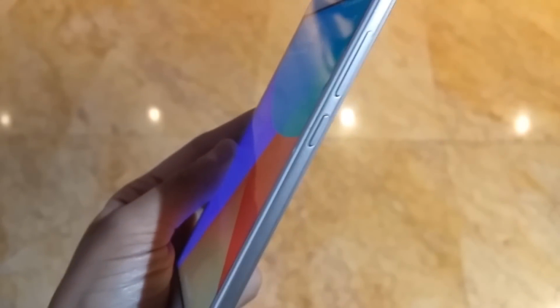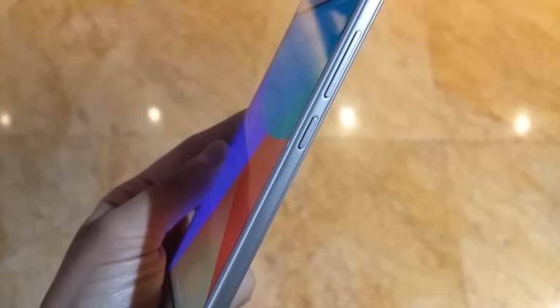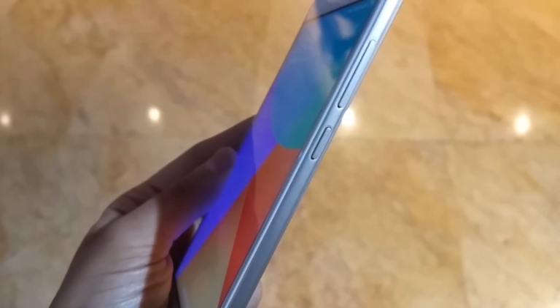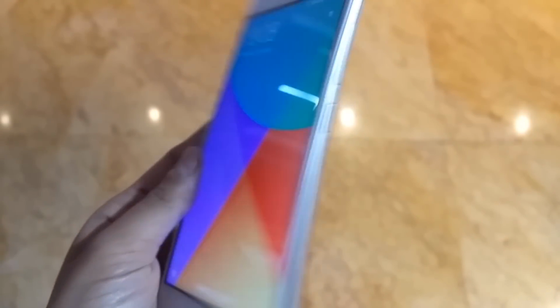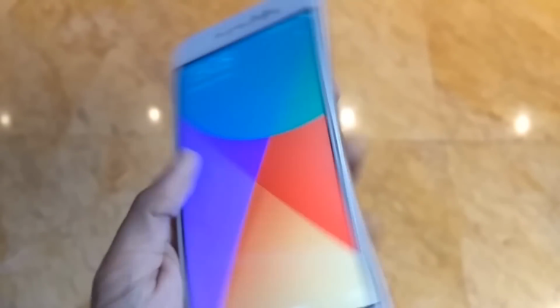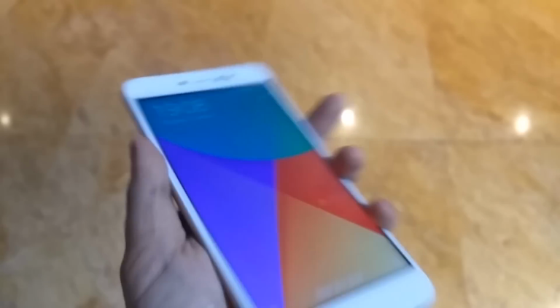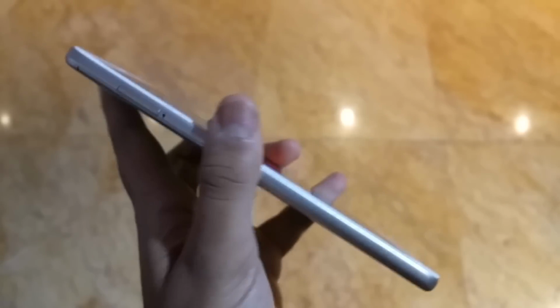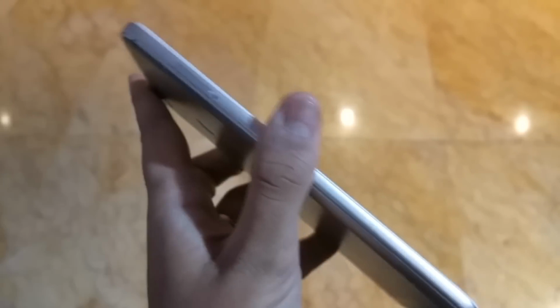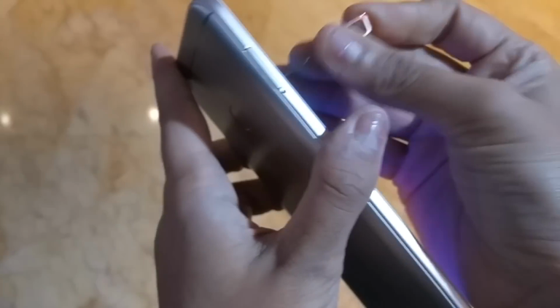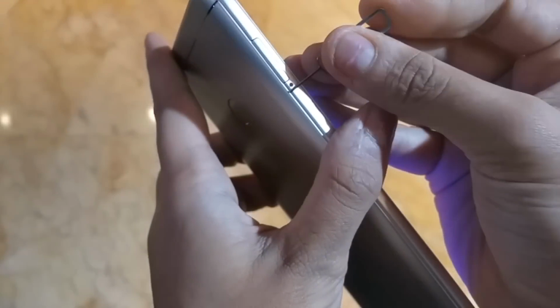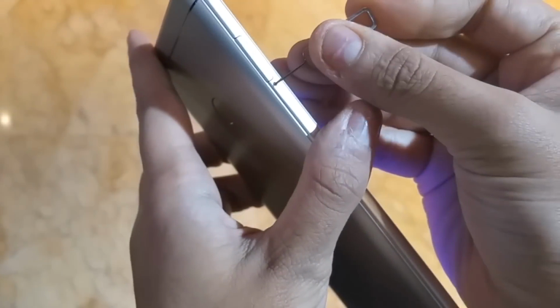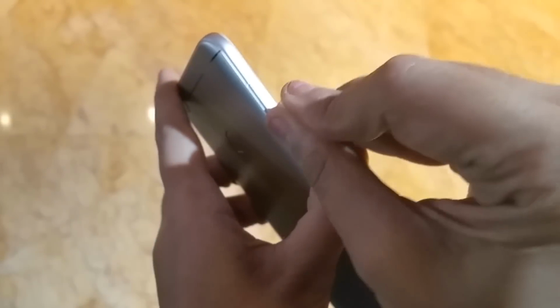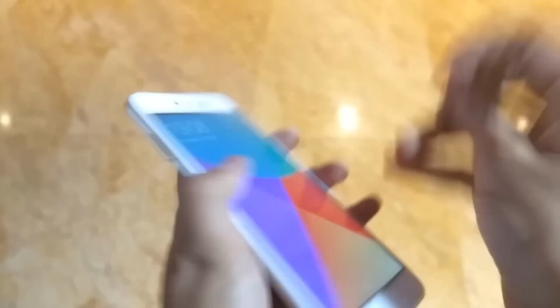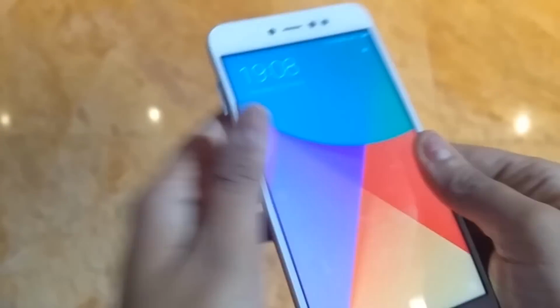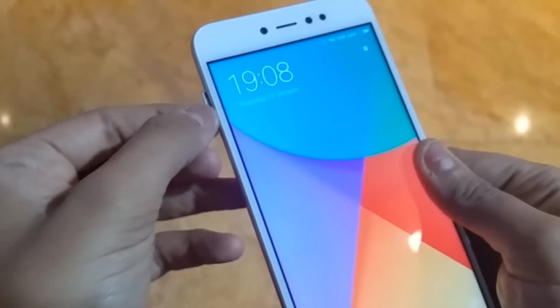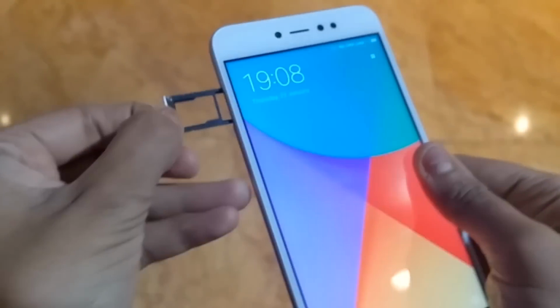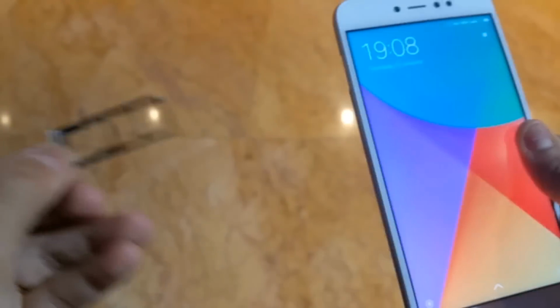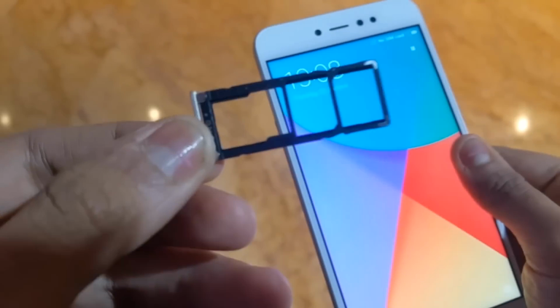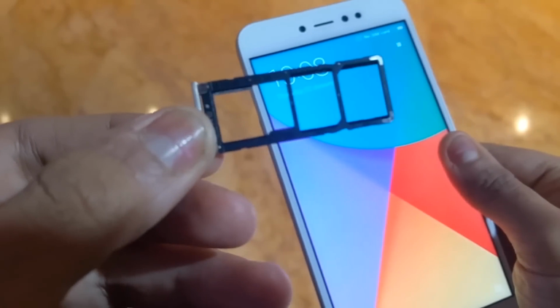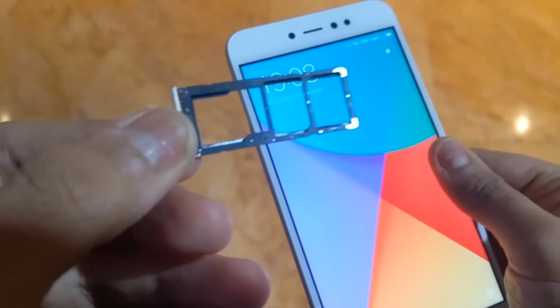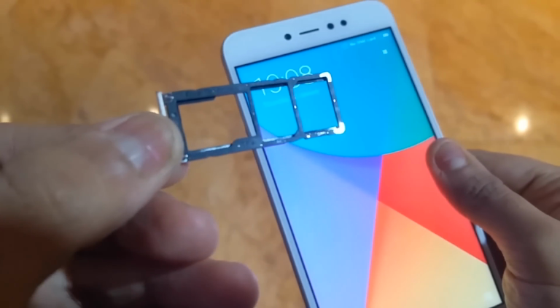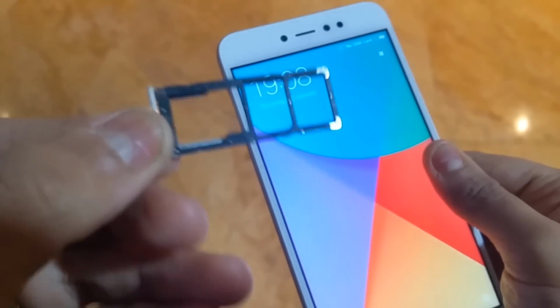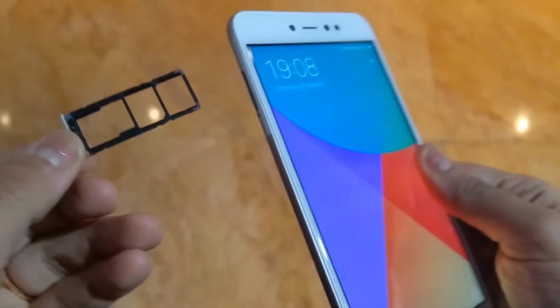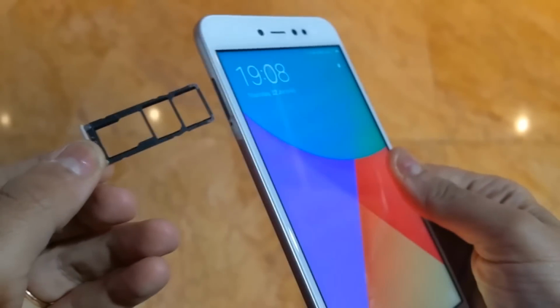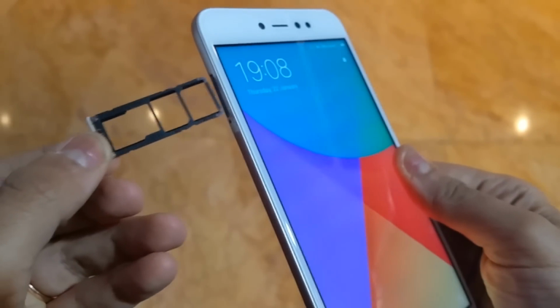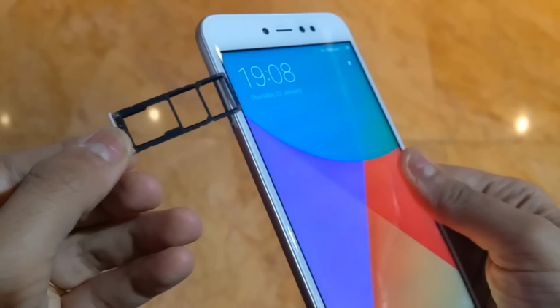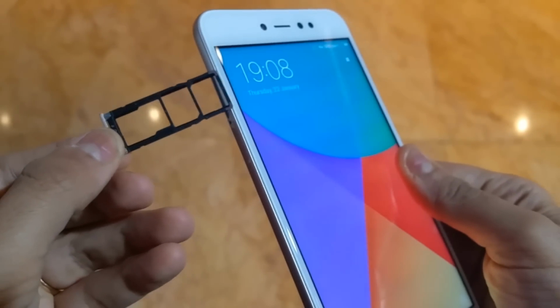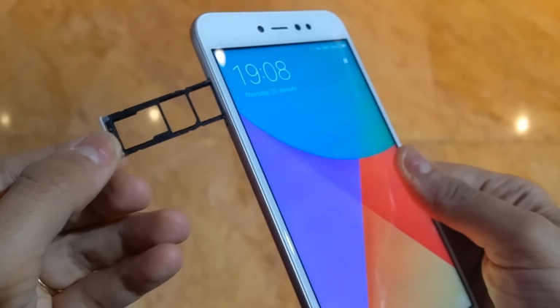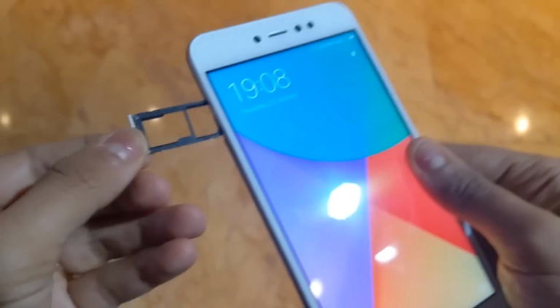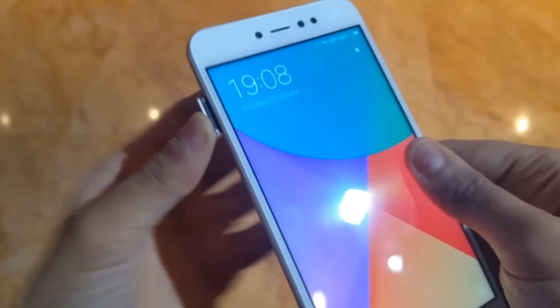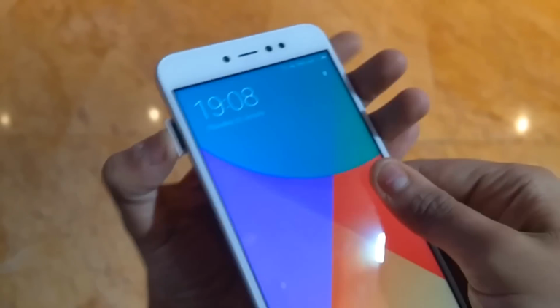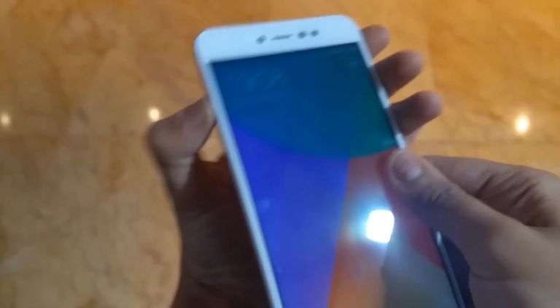On the bottom of the screen are touch capacitive shortcut keys. On the right is the power button and volume rocker. On the left is the SIM slot — a big highlight here is that you get two nano SIM slots plus a dedicated micro SD card slot, expandable up to 128GB.